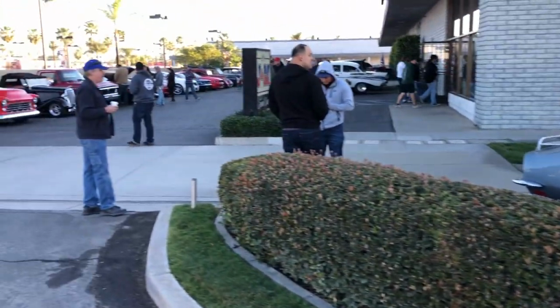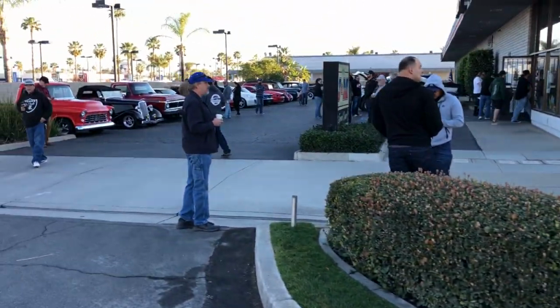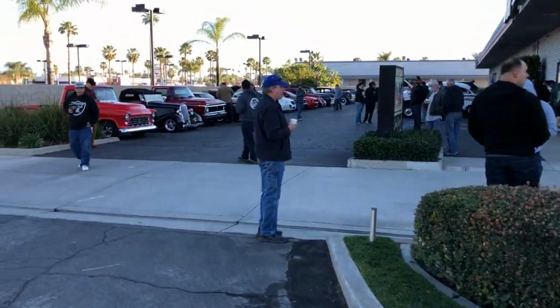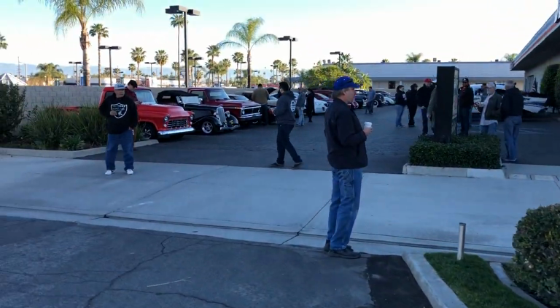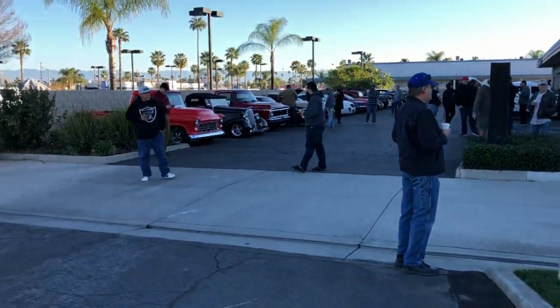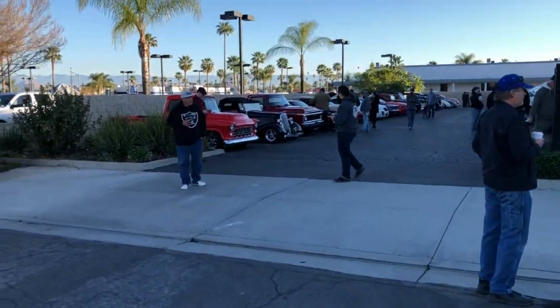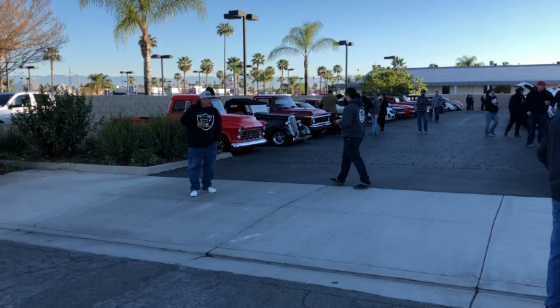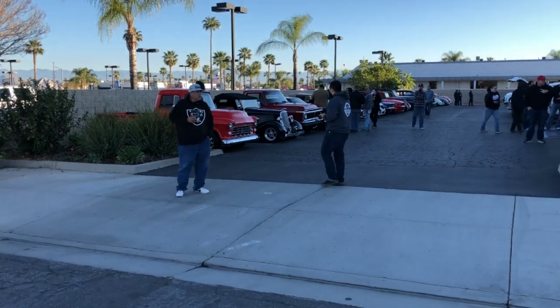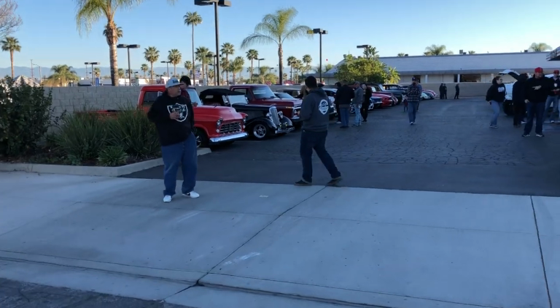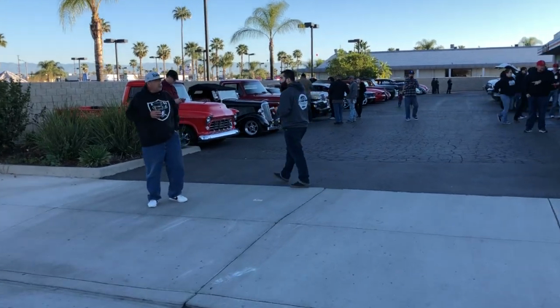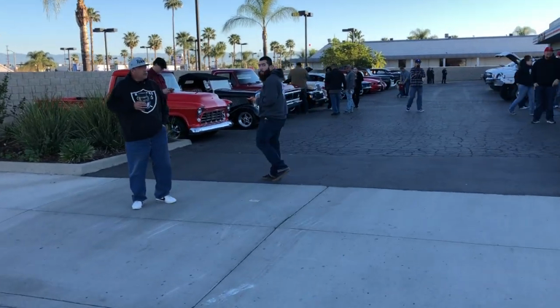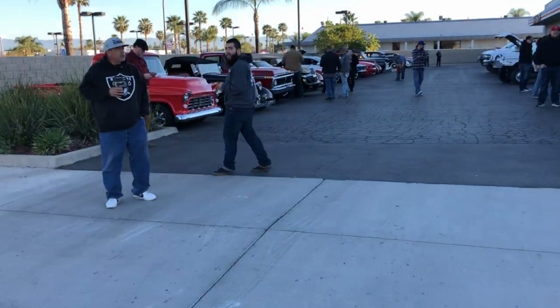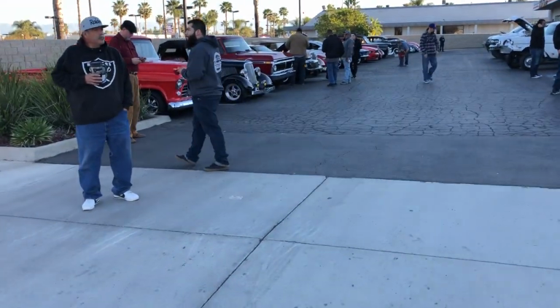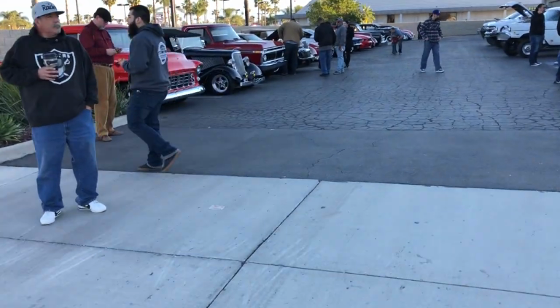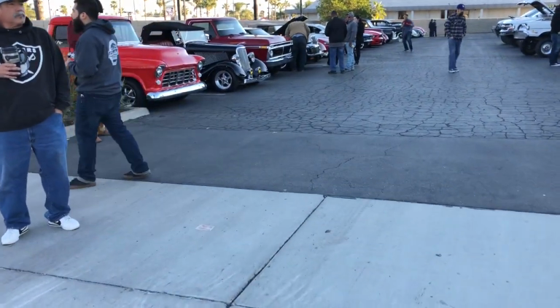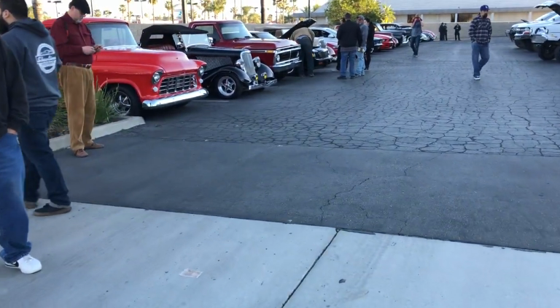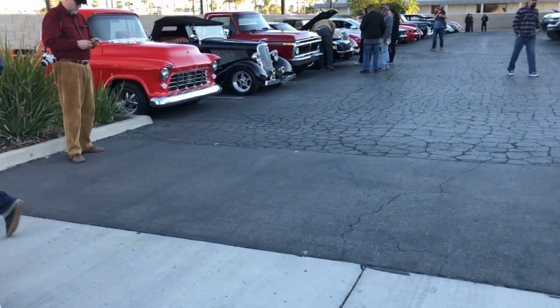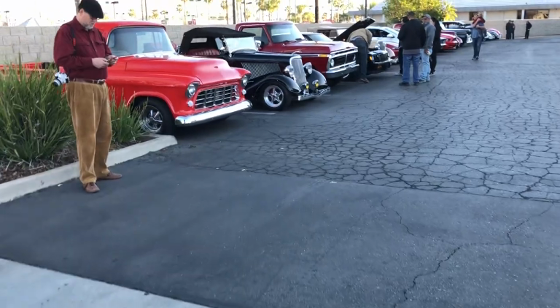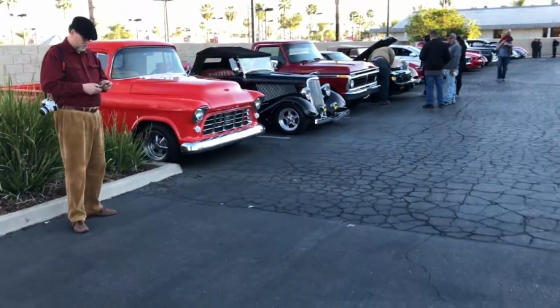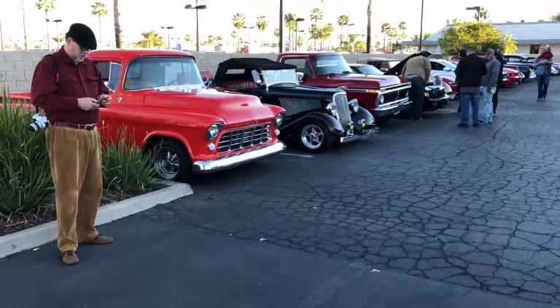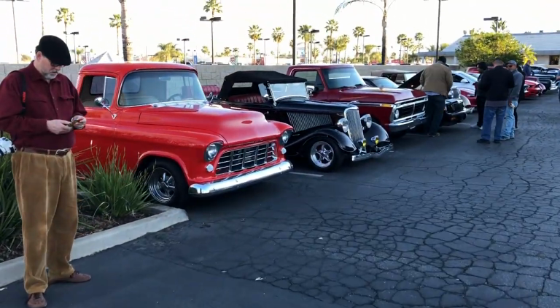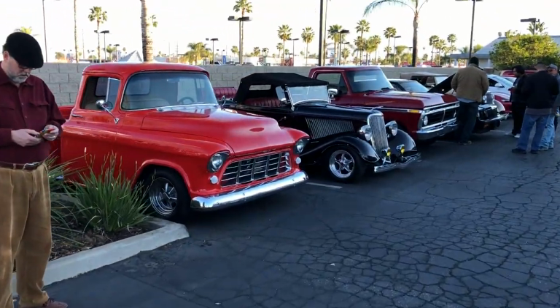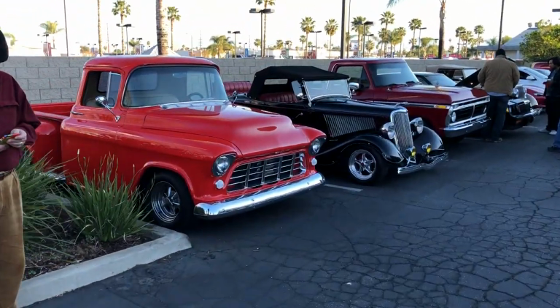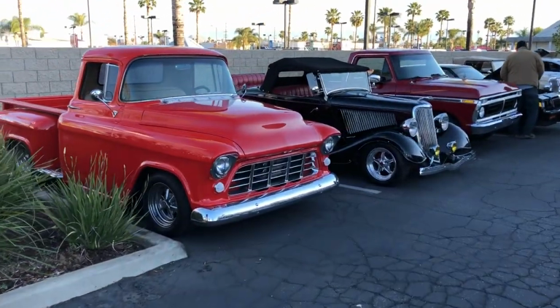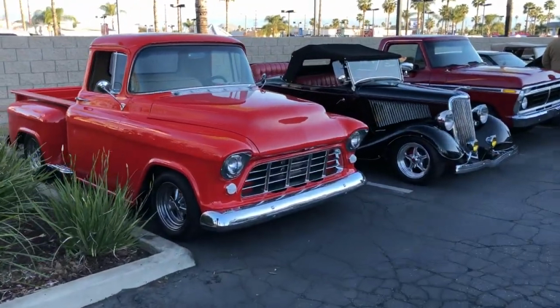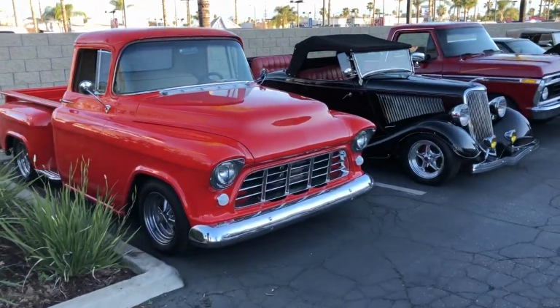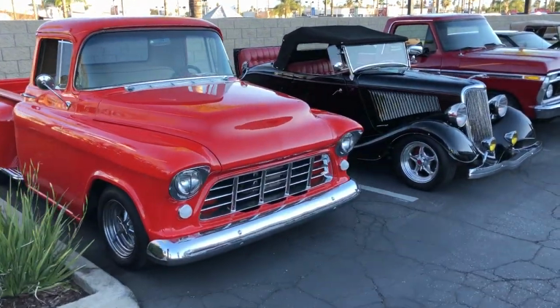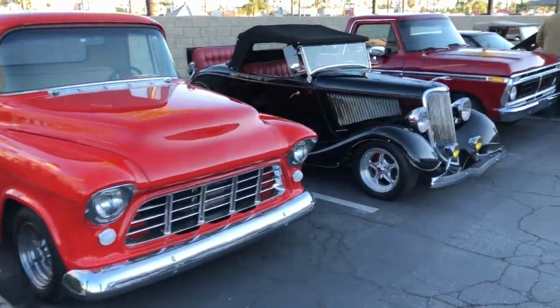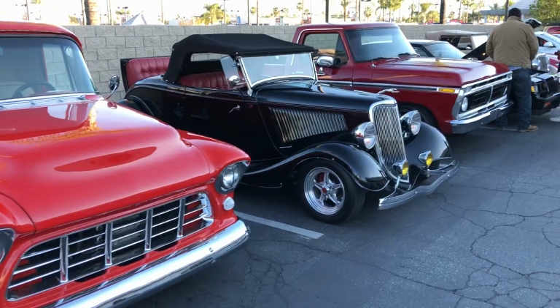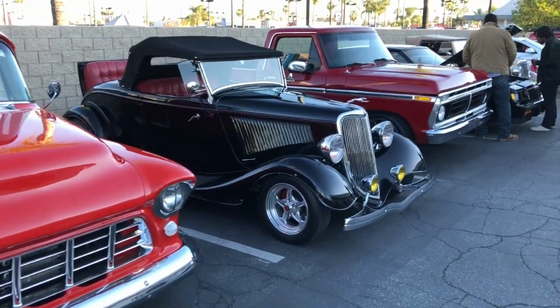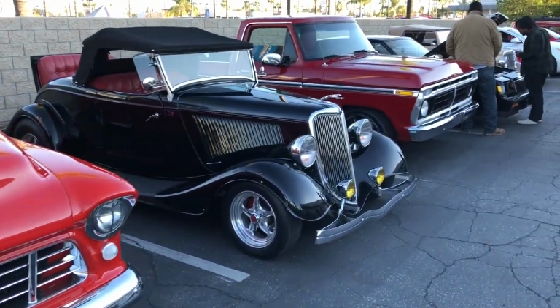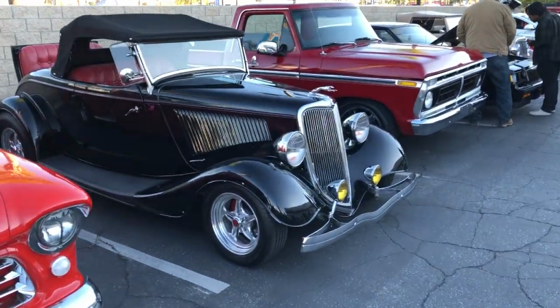Still pretty early yet, but we got a lot full. We're having to park them out on the street already. We got a great mix this month.